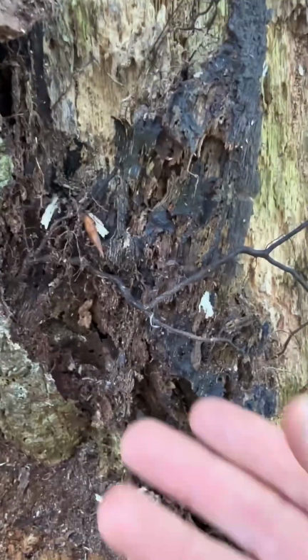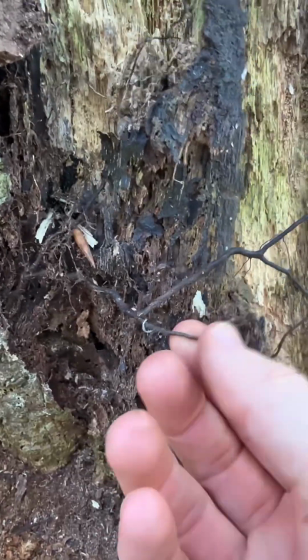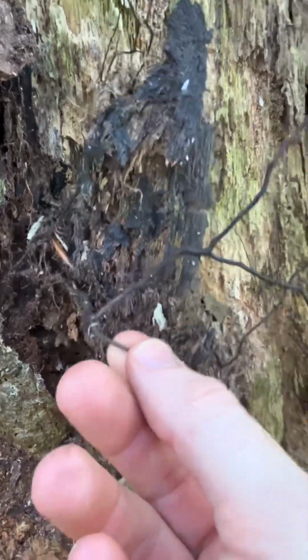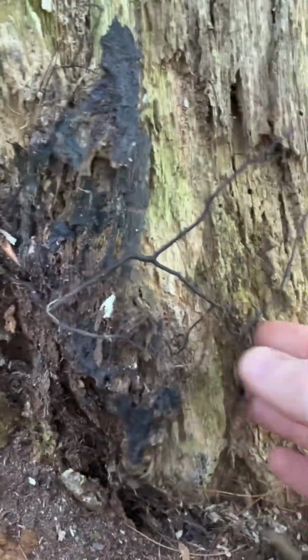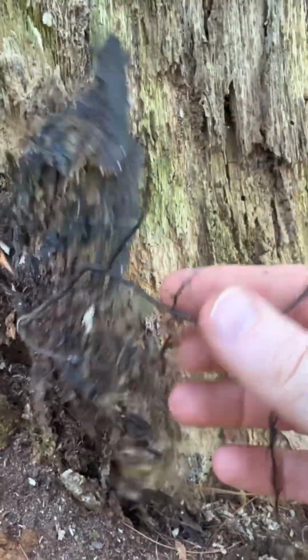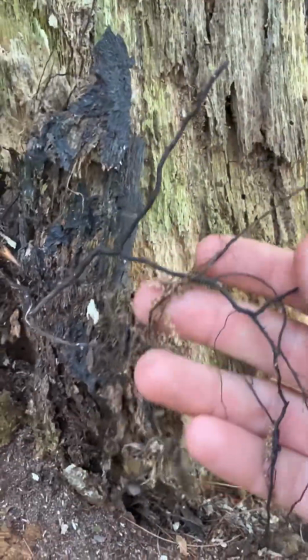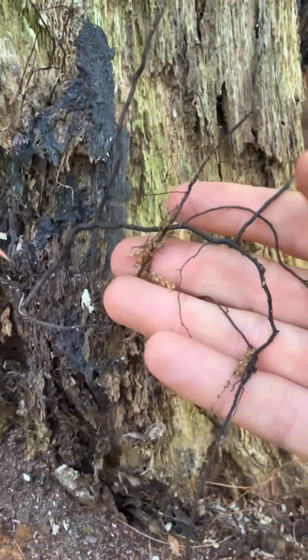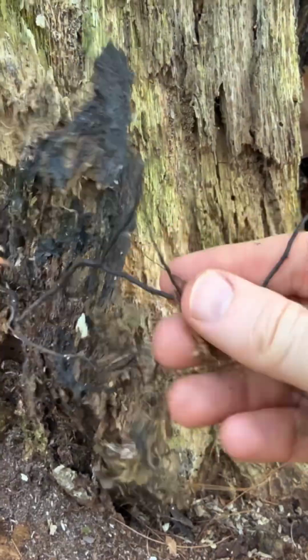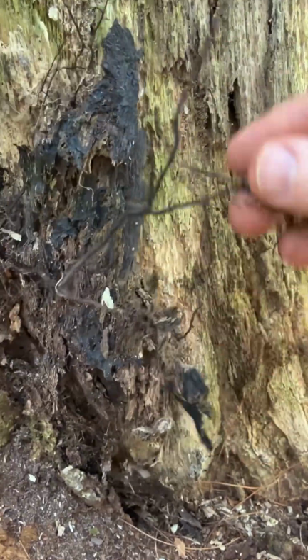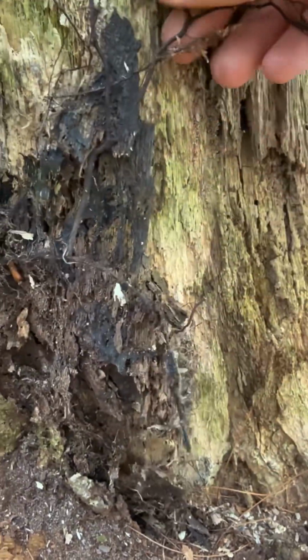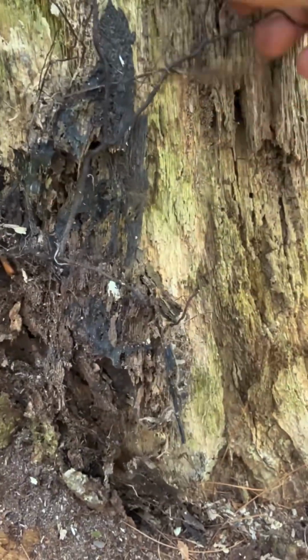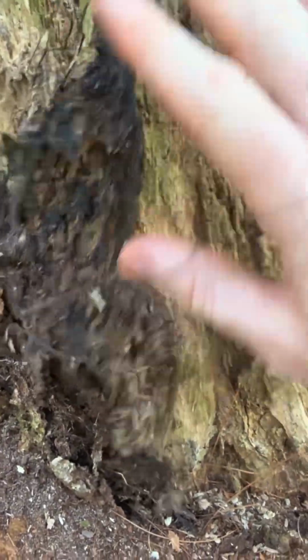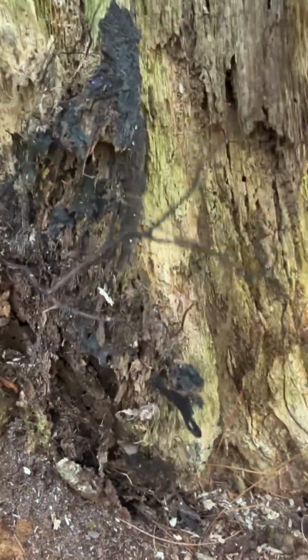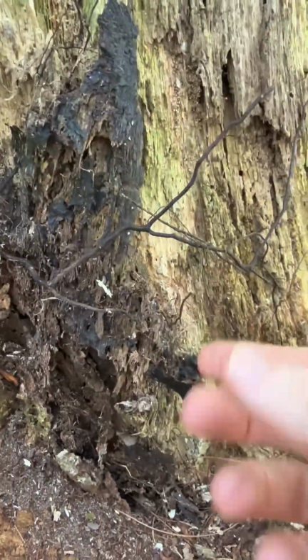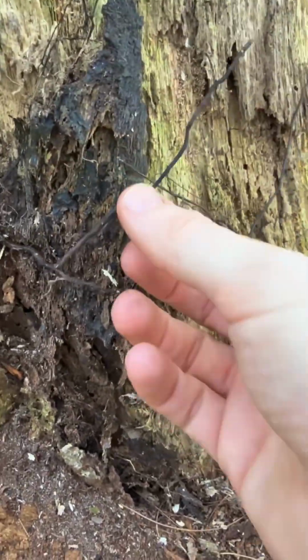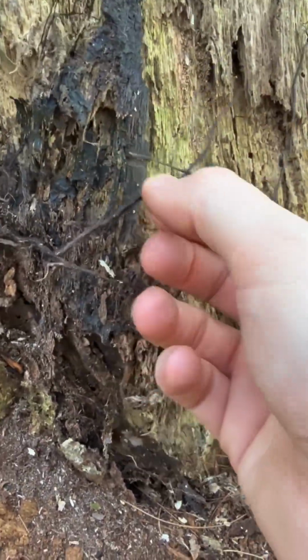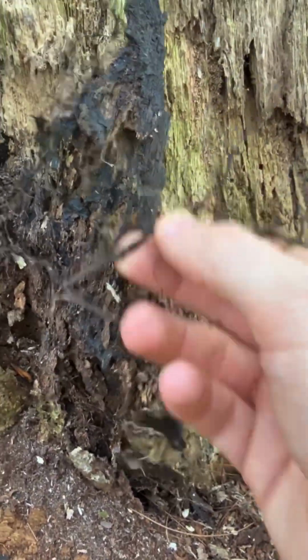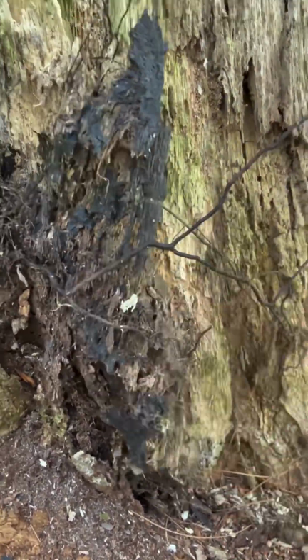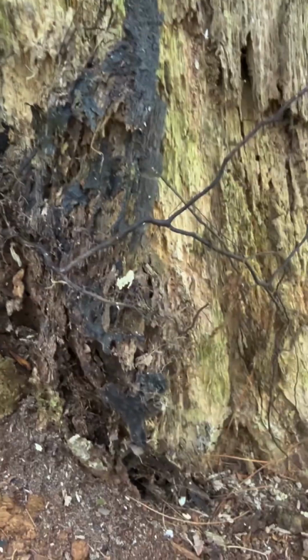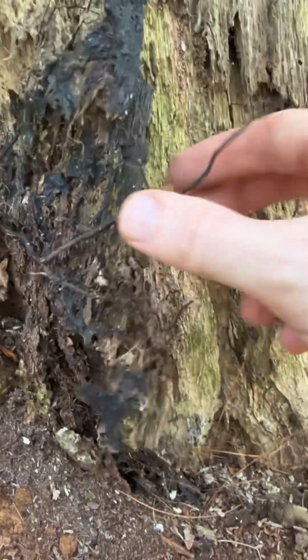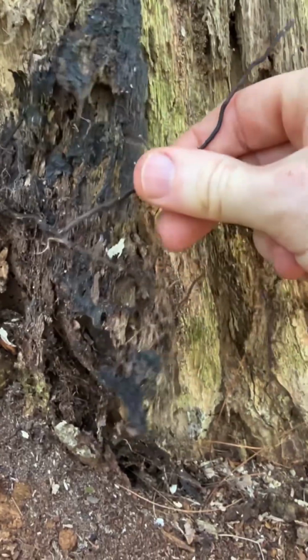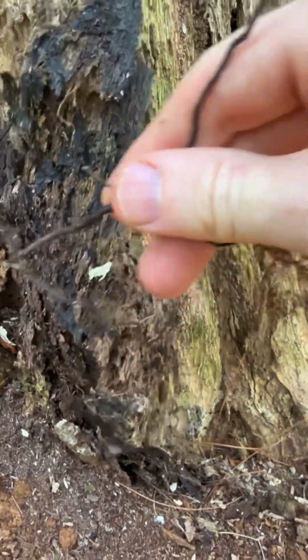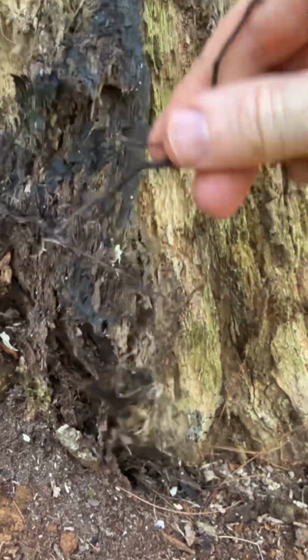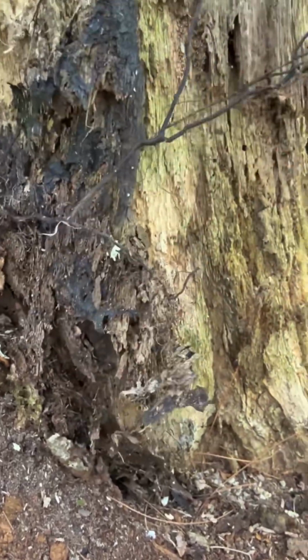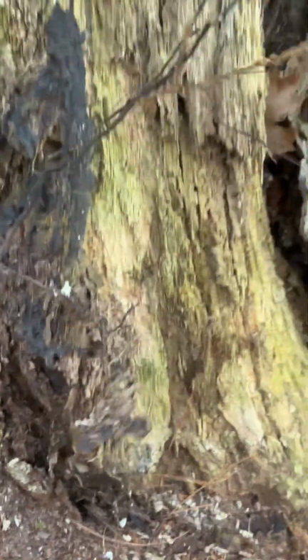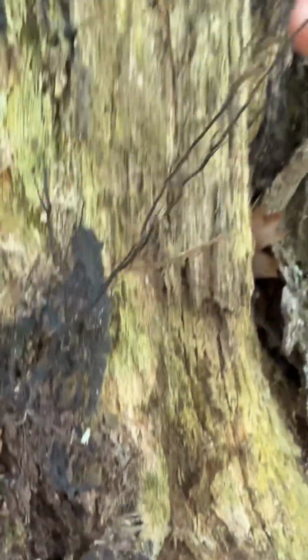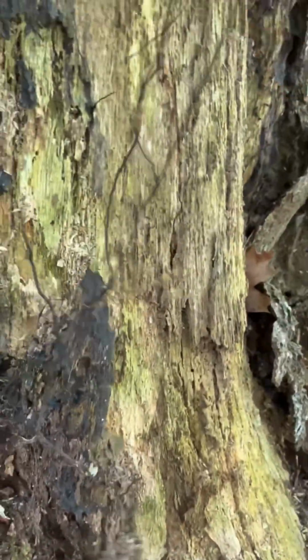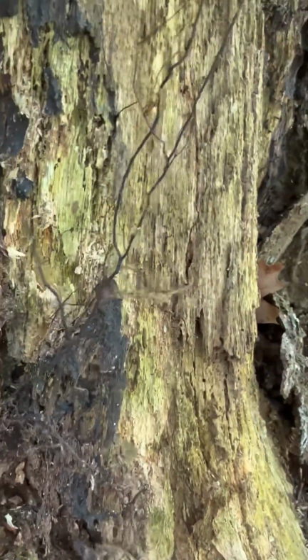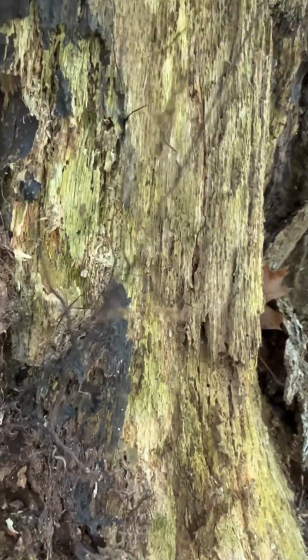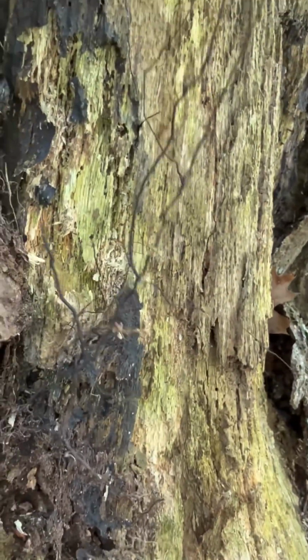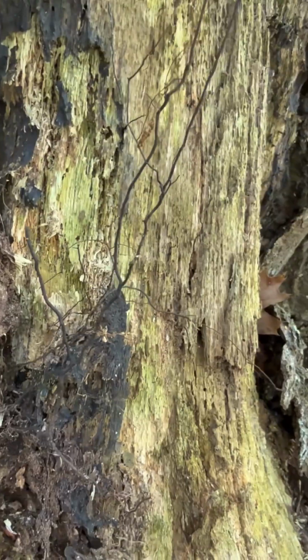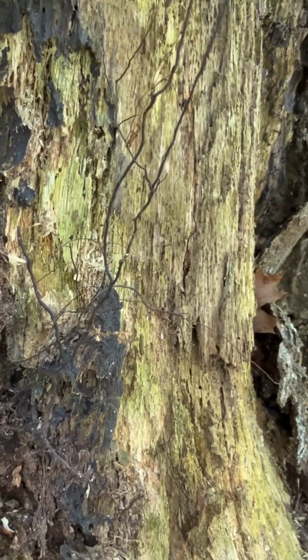Here are some honey mushroom rhizomorphs. These are the things that crawl up into trees and kill them by girdling the tree, cutting off the flow of the xylem and the nutrients moving up and down with water. Honey mushrooms are tree killers for sure, and these rhizomorphs are how they do it.